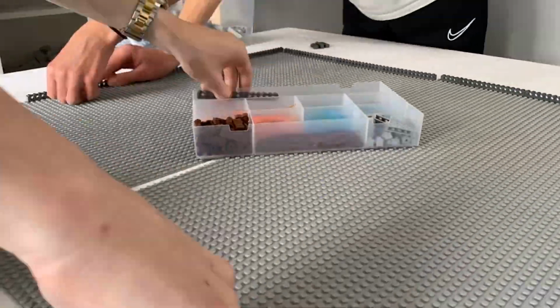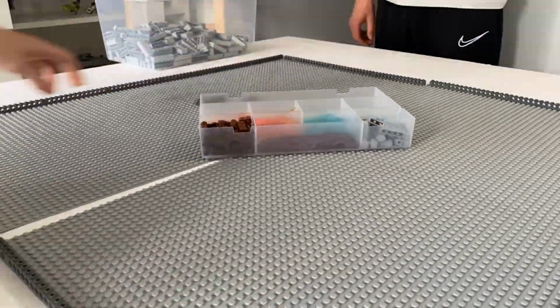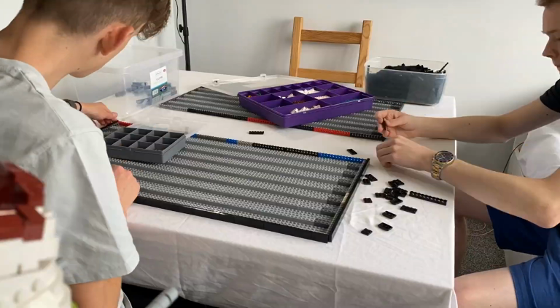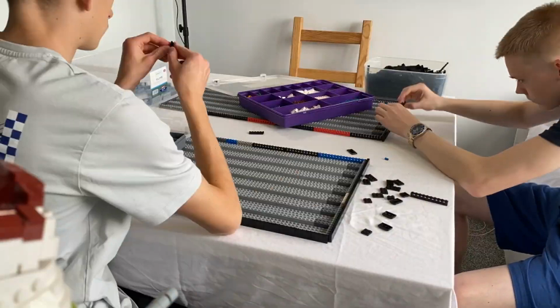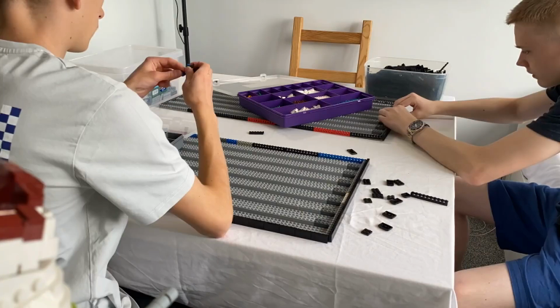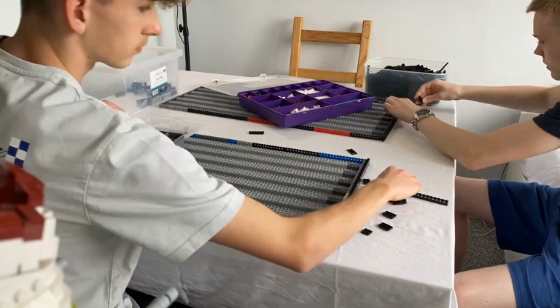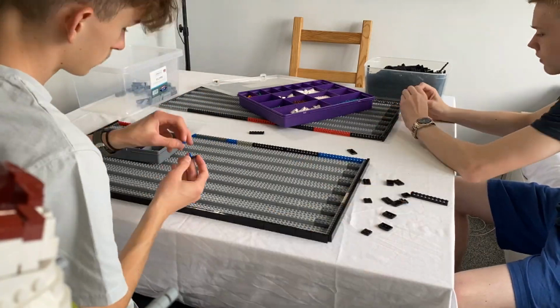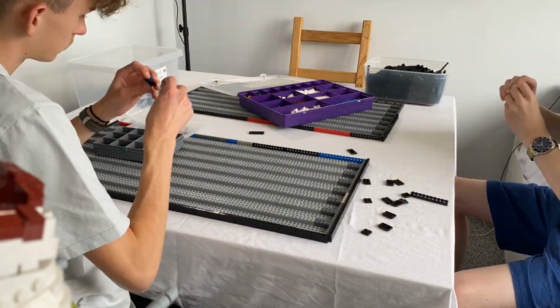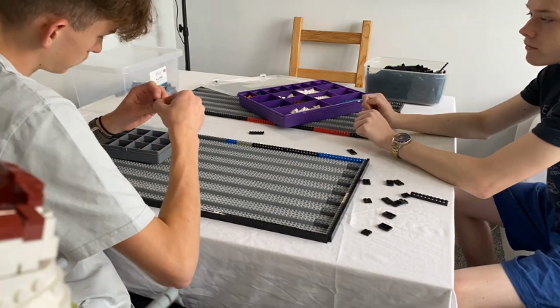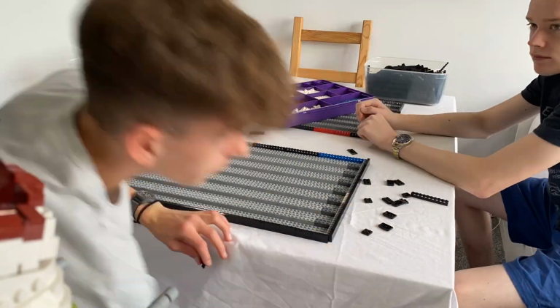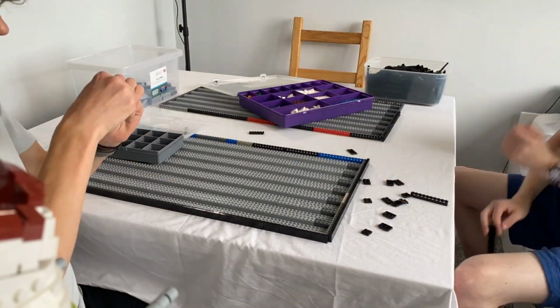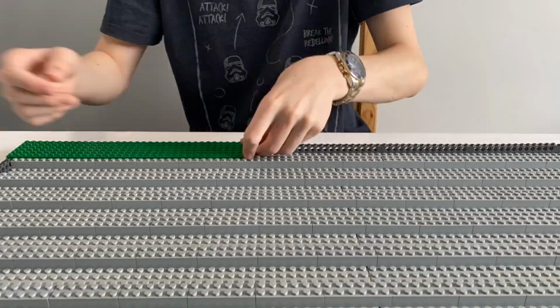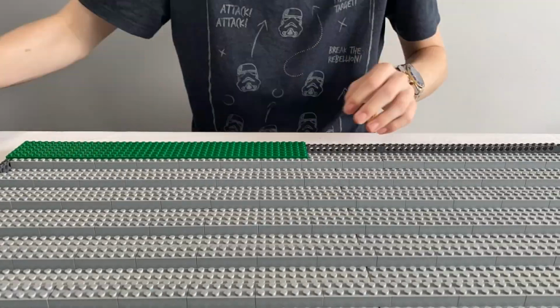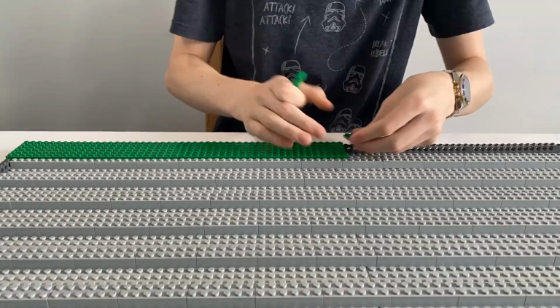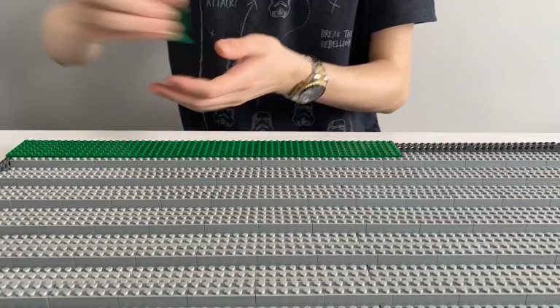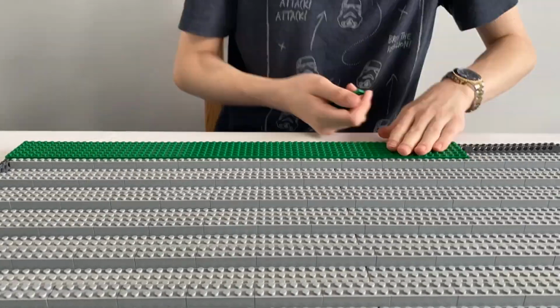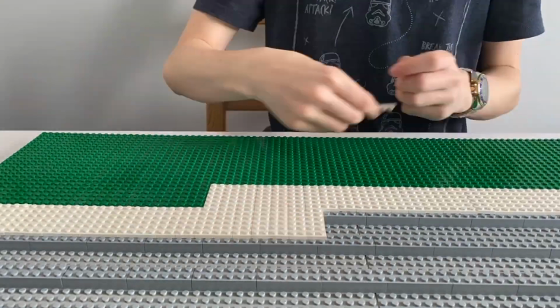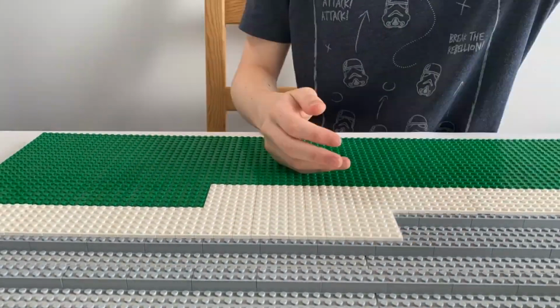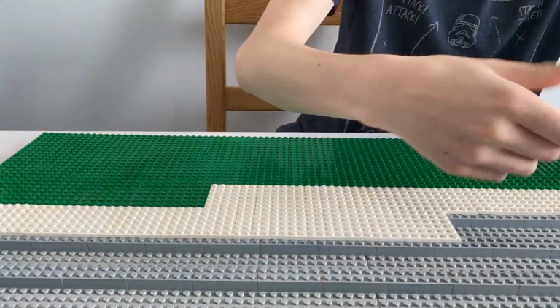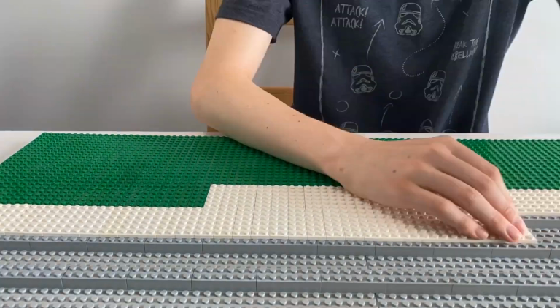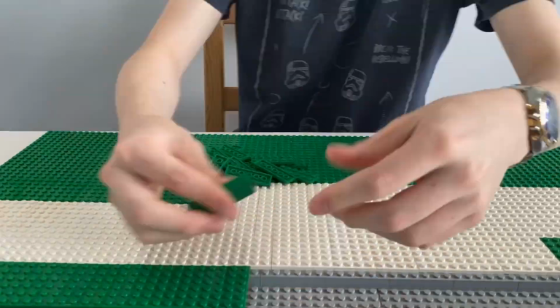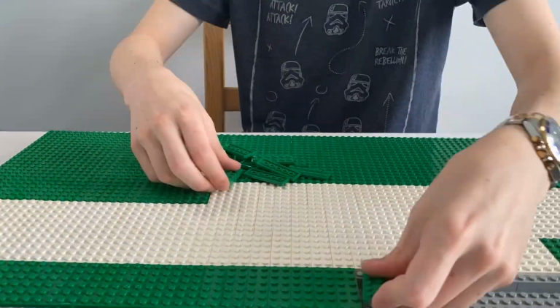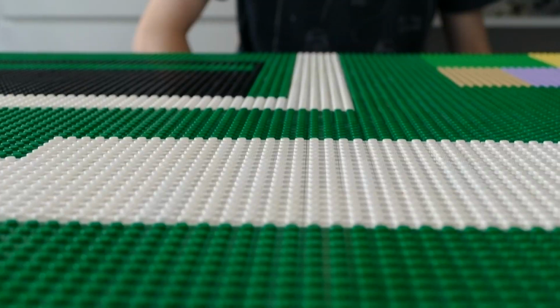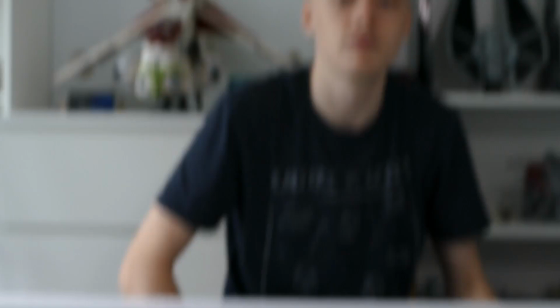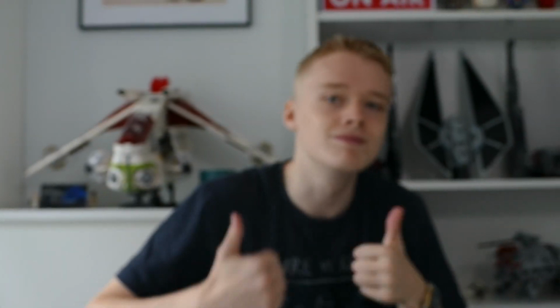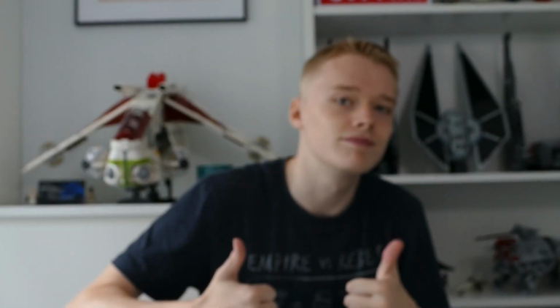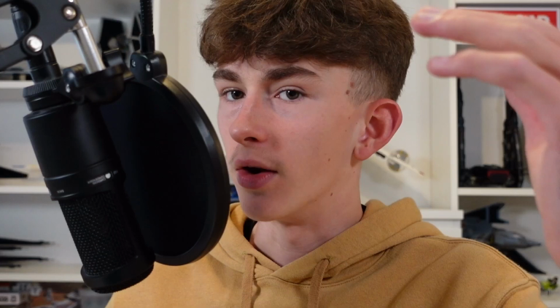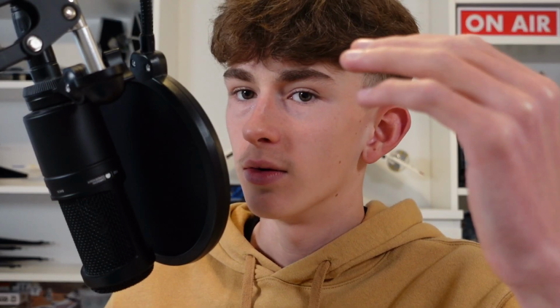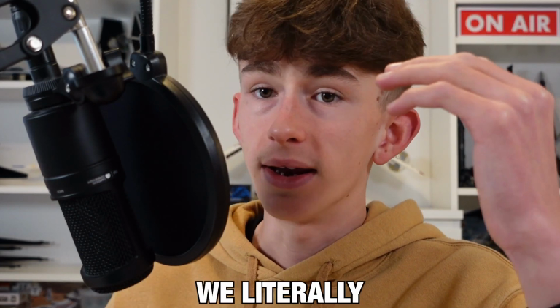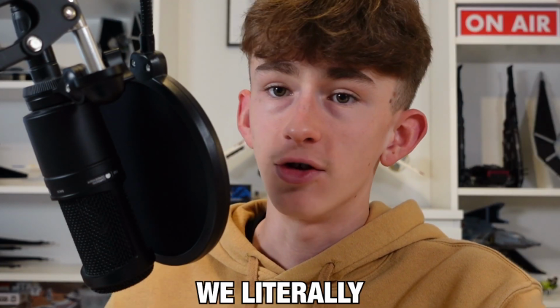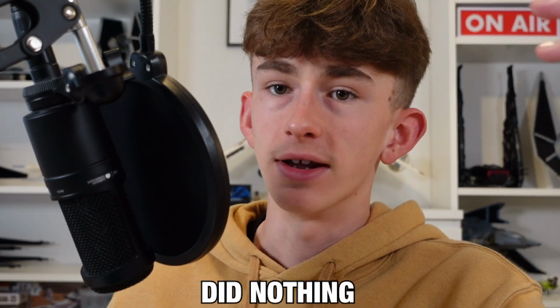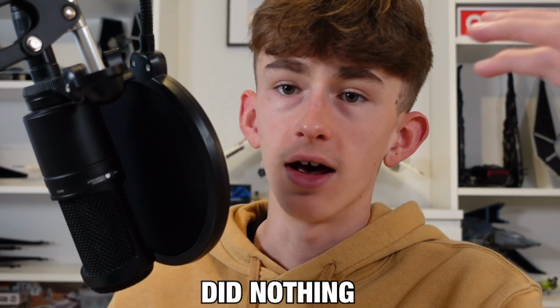We began by placing Phillip Rock across all of the base plates to give a level of depth to the build, and then we plated over it in order to have a solid base to work on. That's it for day one — we literally did nothing.